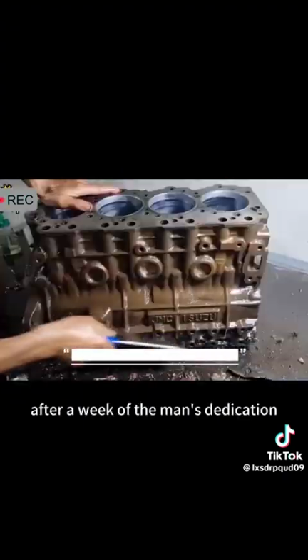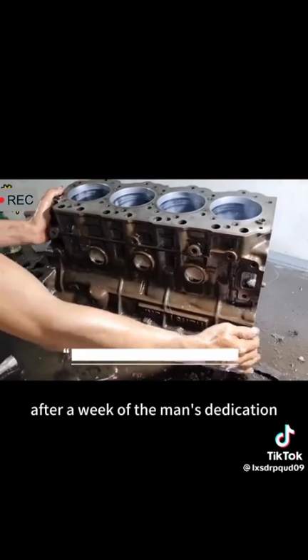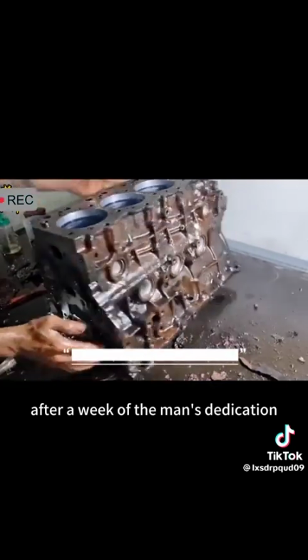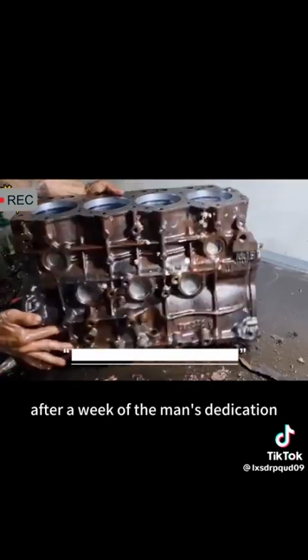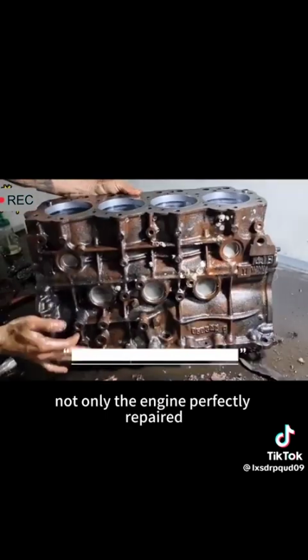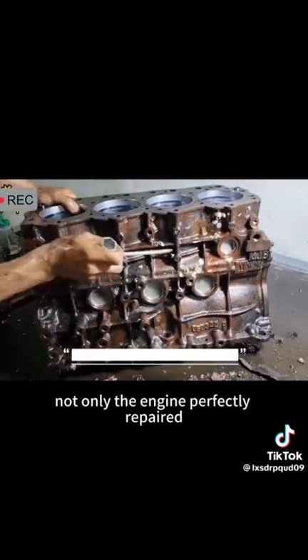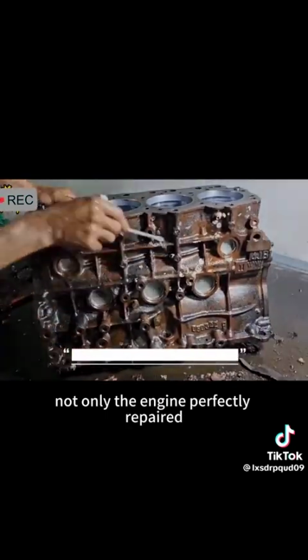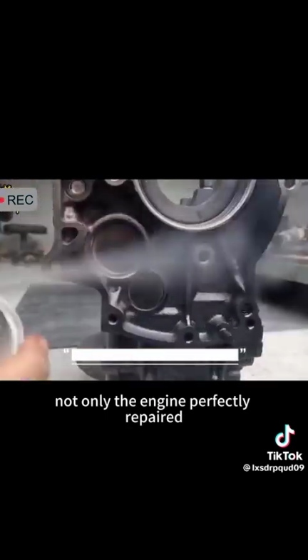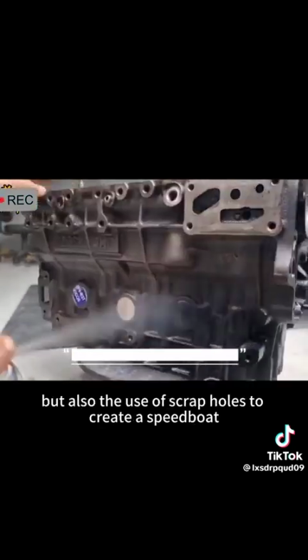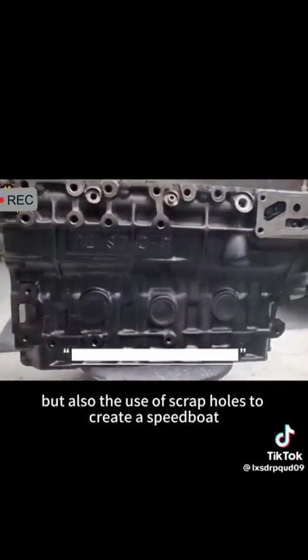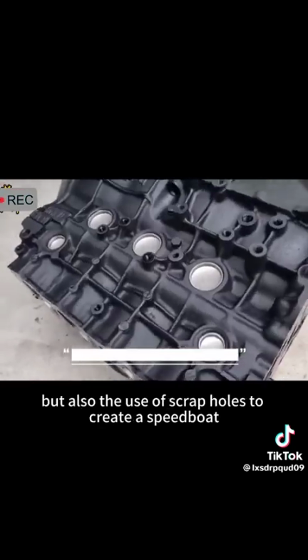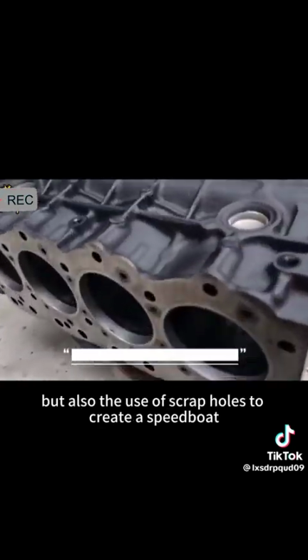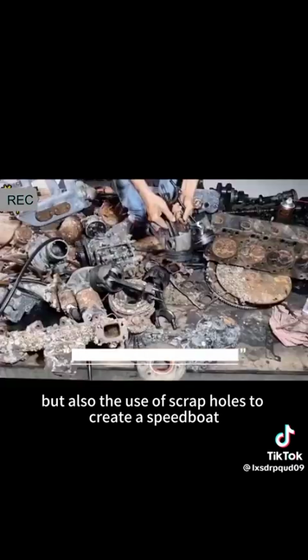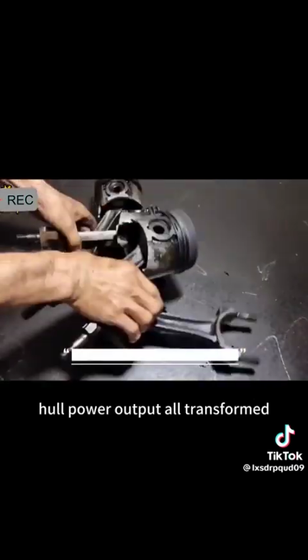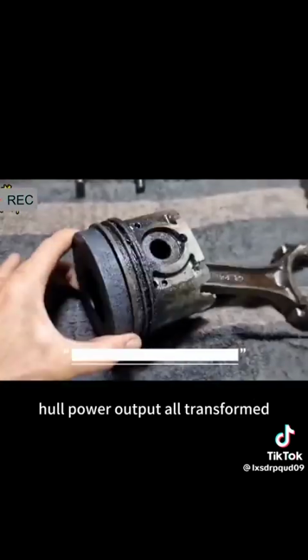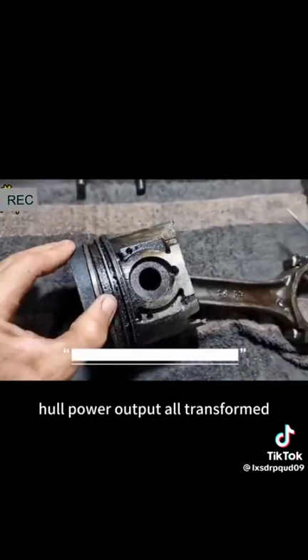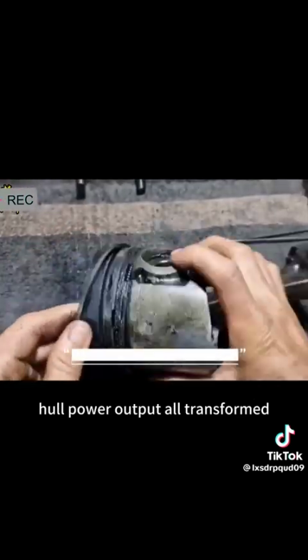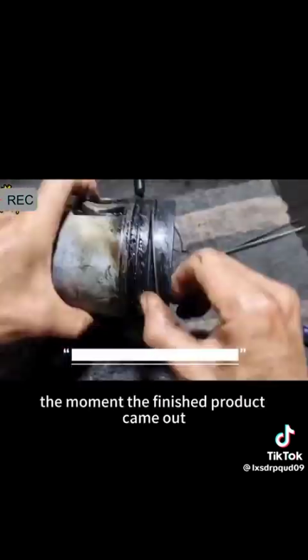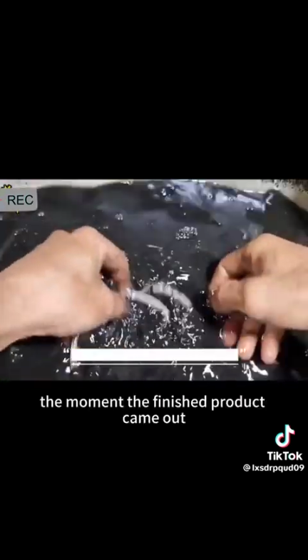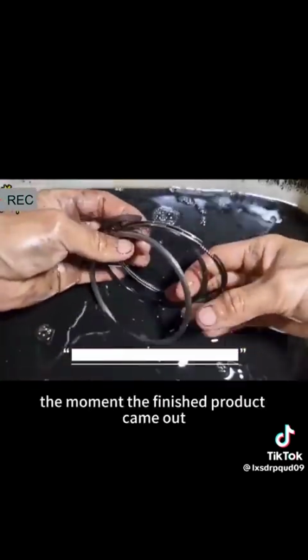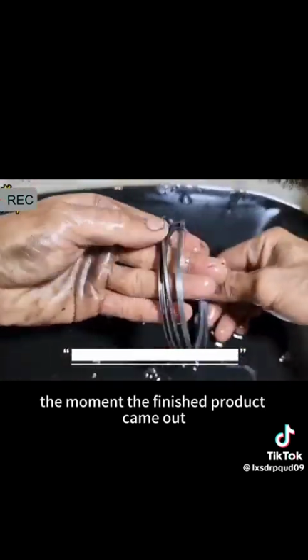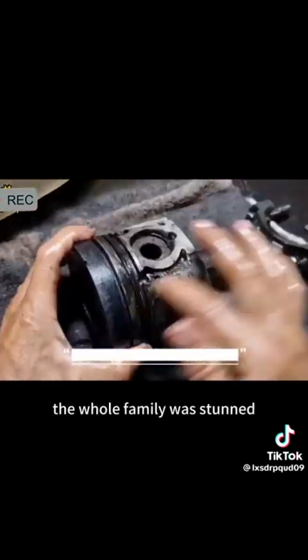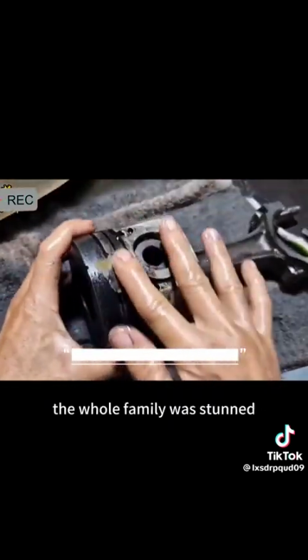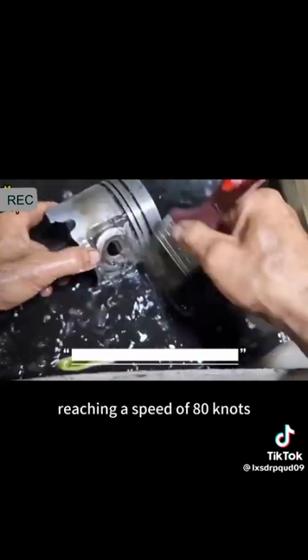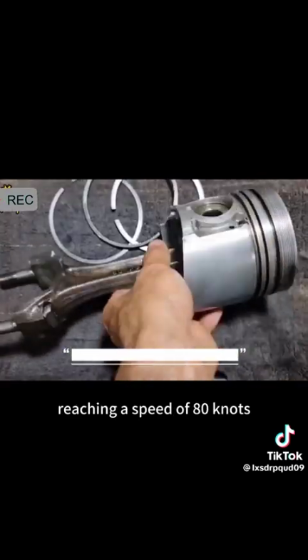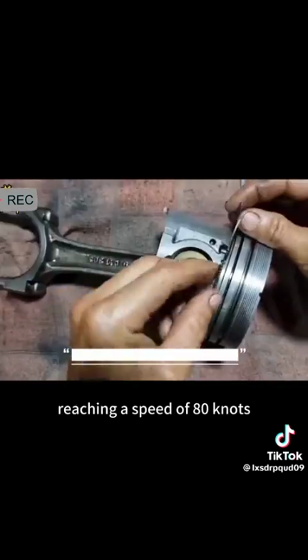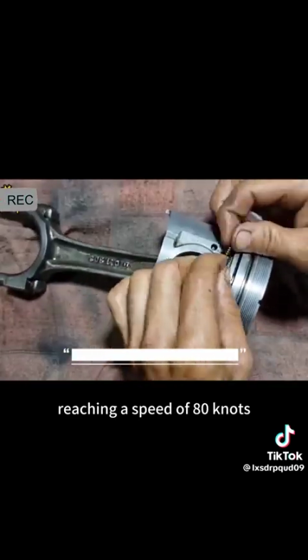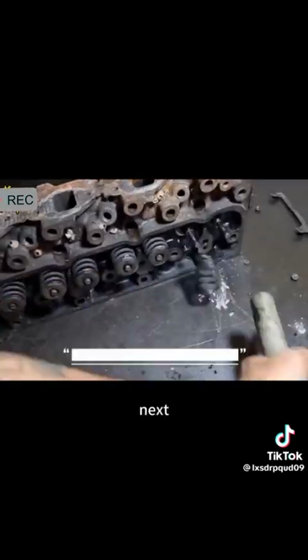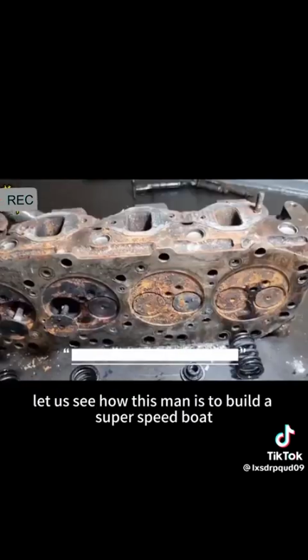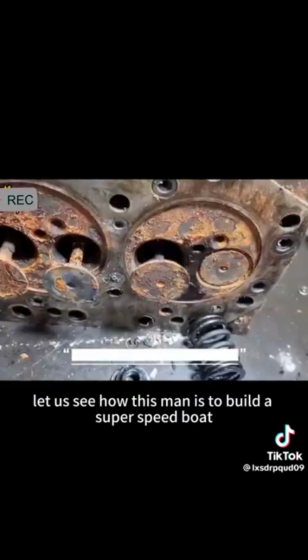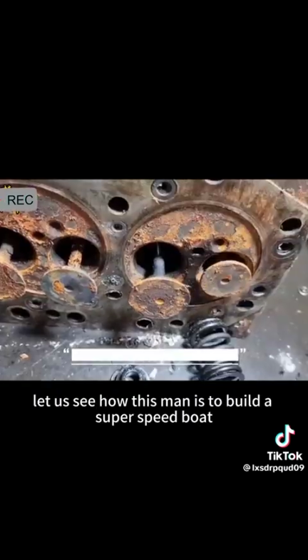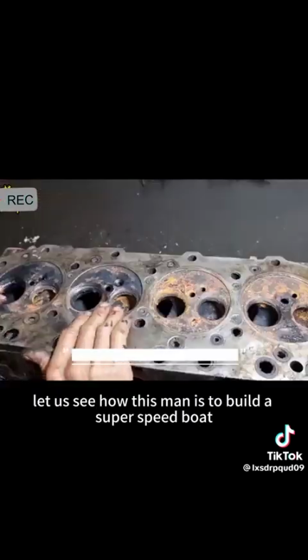After a week of the man's dedication, not only was the engine perfectly repaired, but he also used scrap hulls to create a speedboat hull, with the power output fully transformed. The moment the finished product came out, the whole family was stunned — it reached a speed of 80 knots. Next, let us see how this man built the super speedboat.